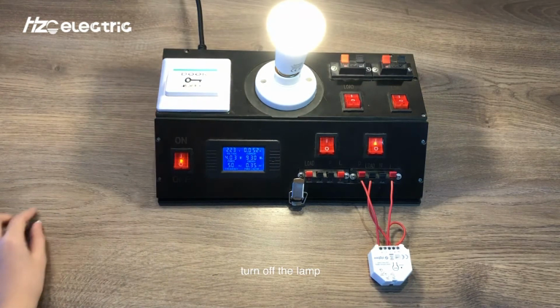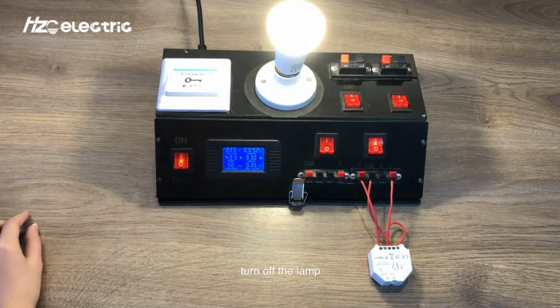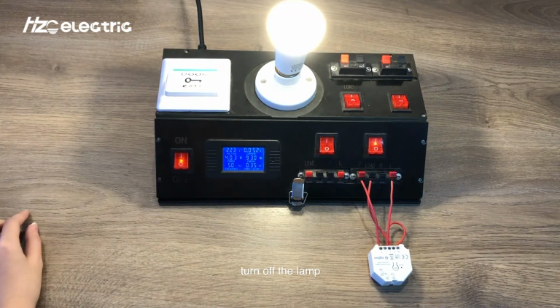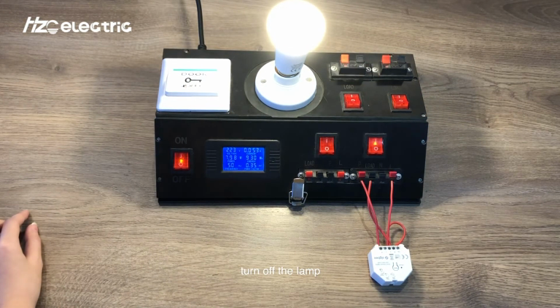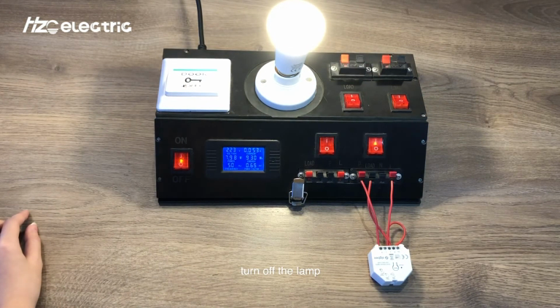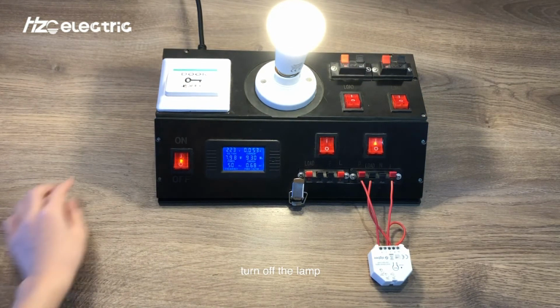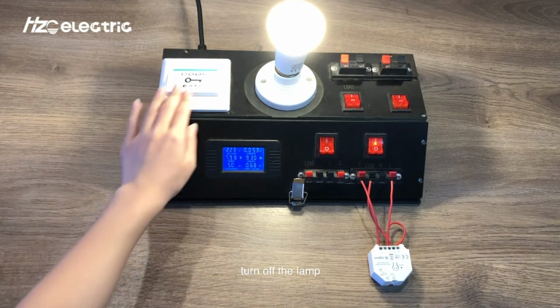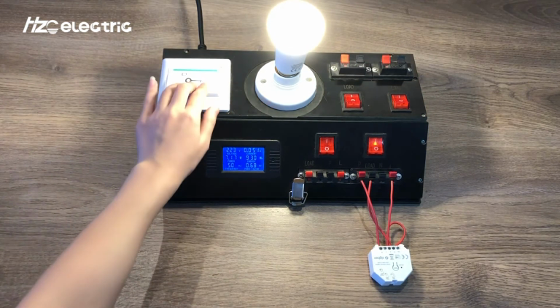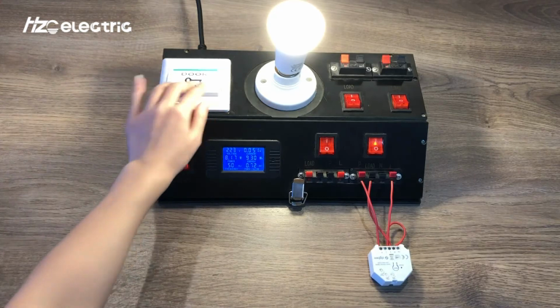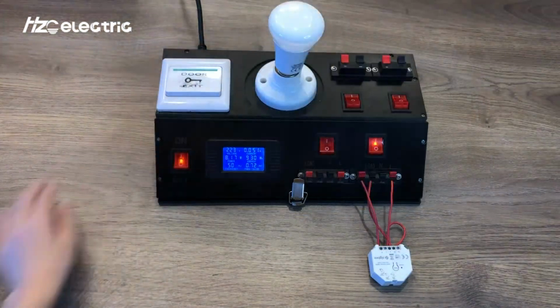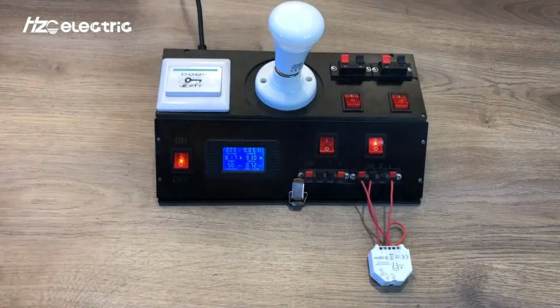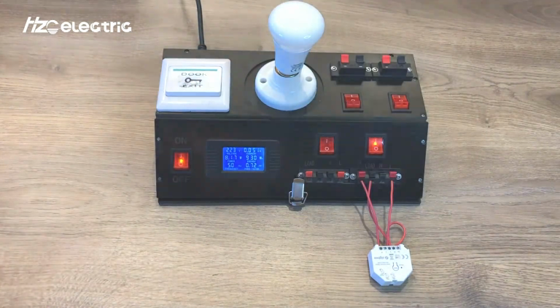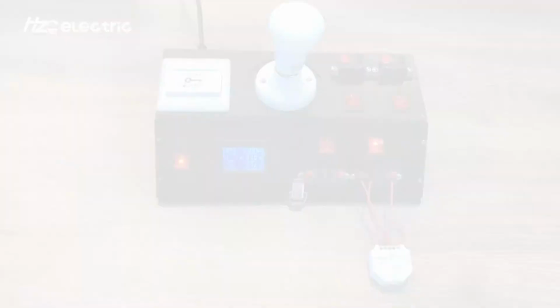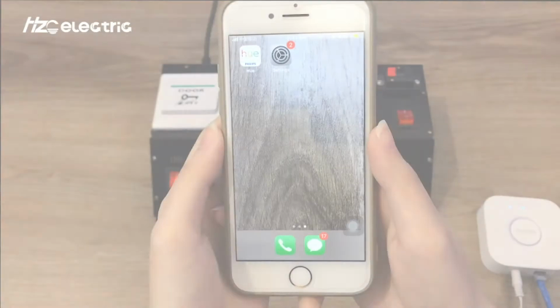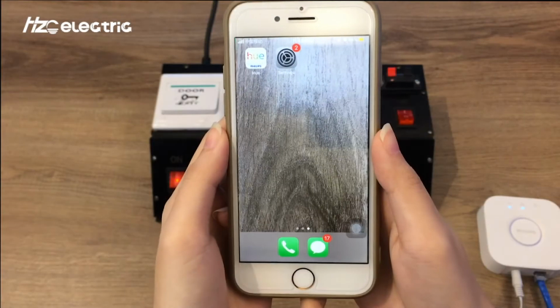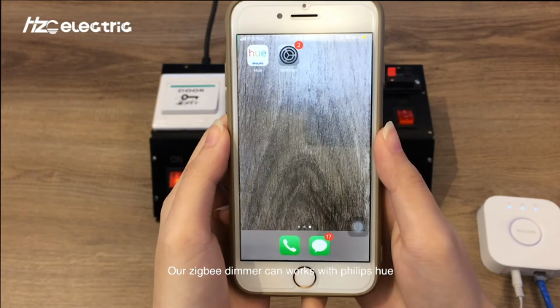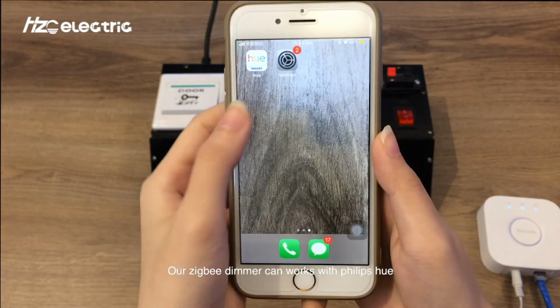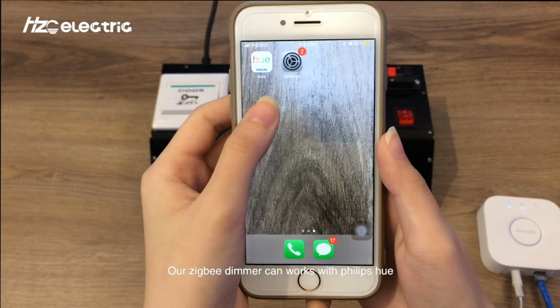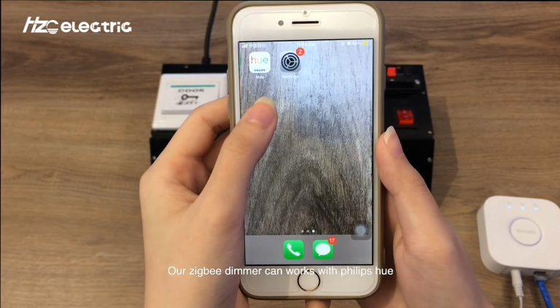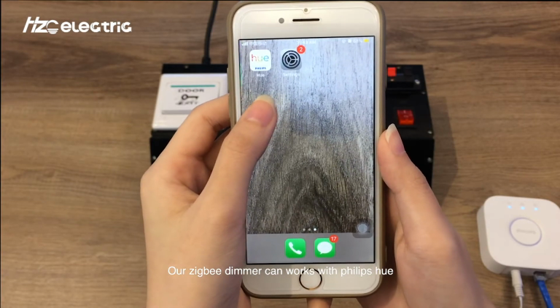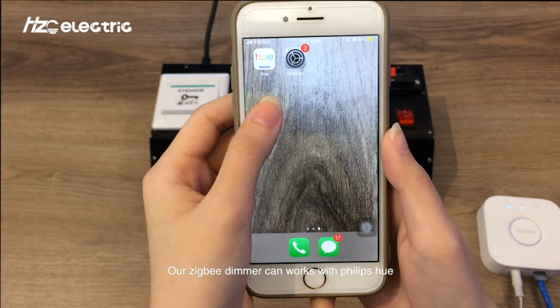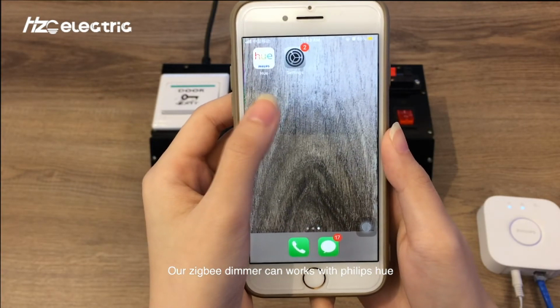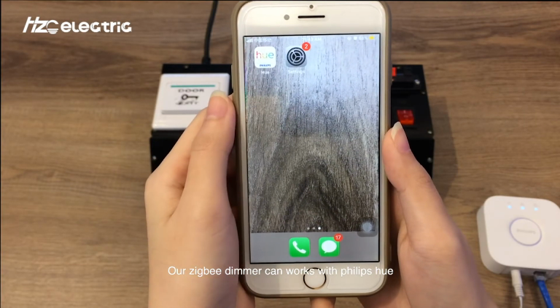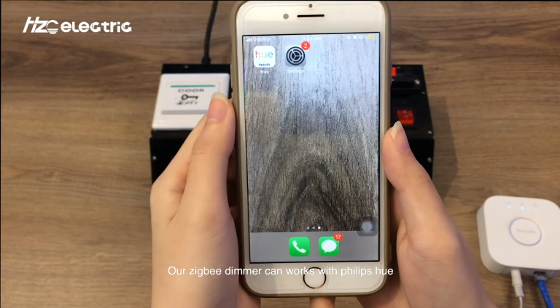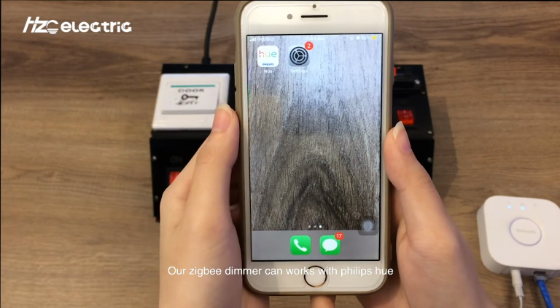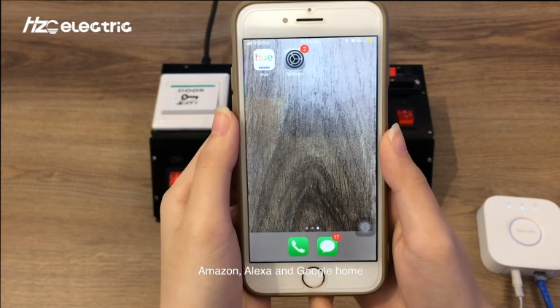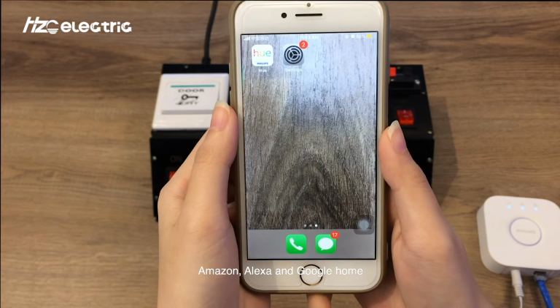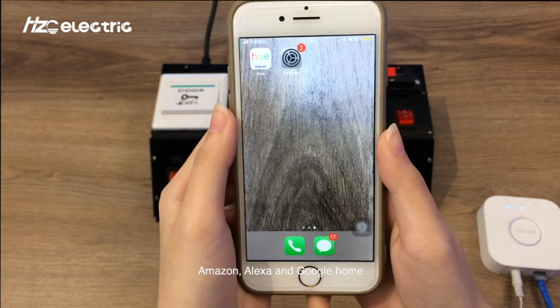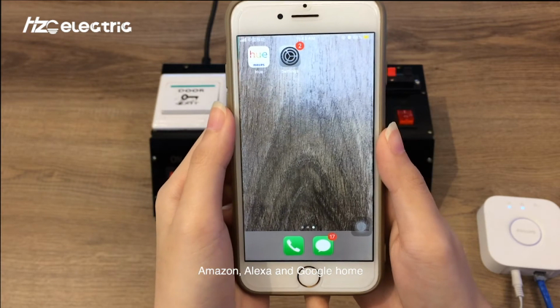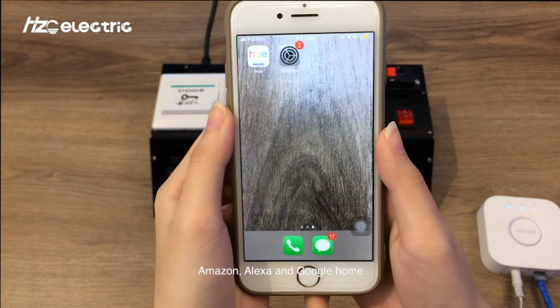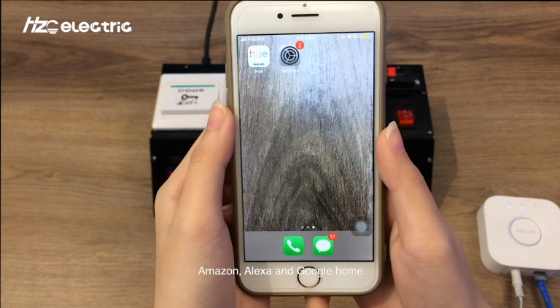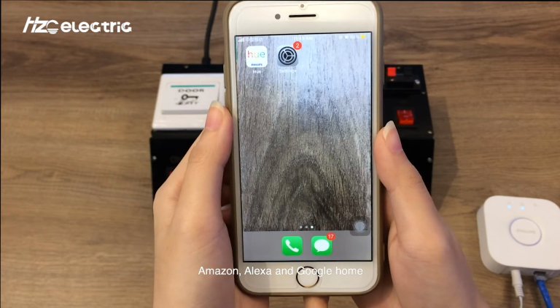Turn off the lamp. Our Zigbee dimmer can work with Philips Hue, Amazon Alexa, and Google Home.